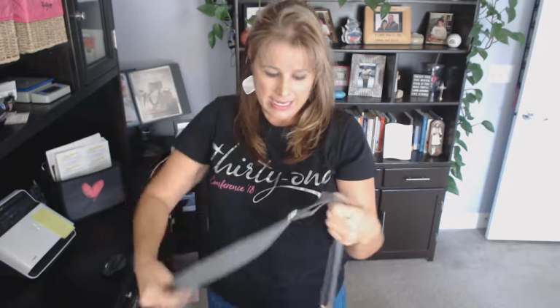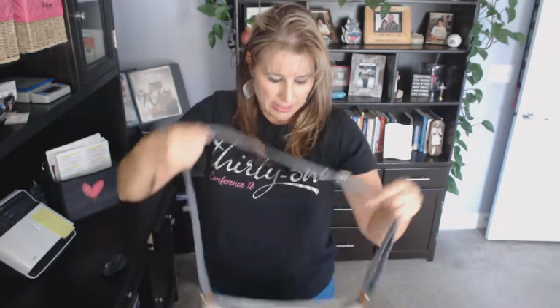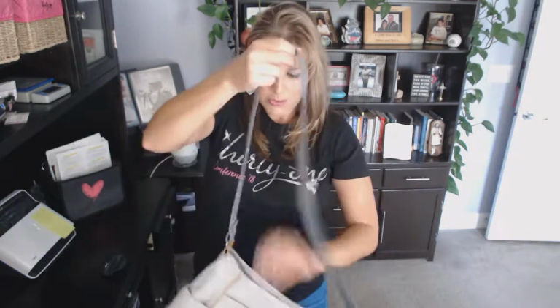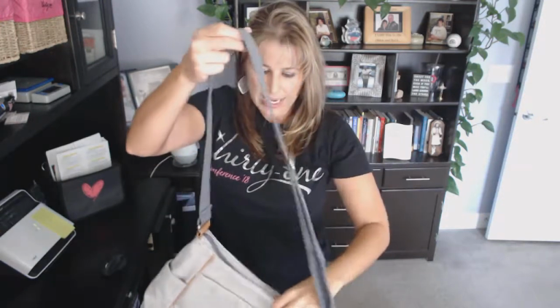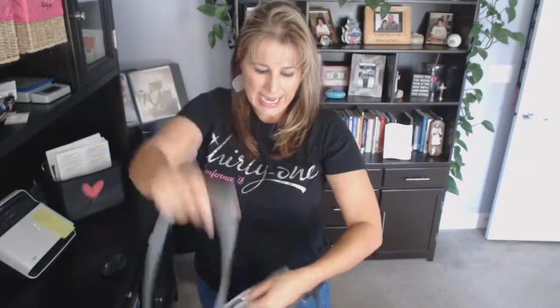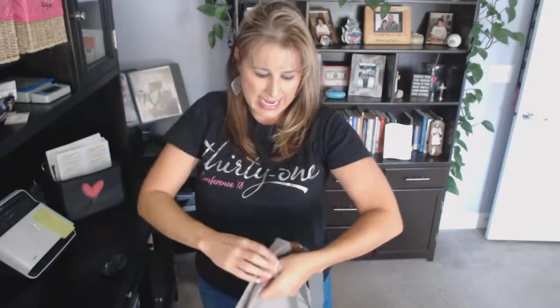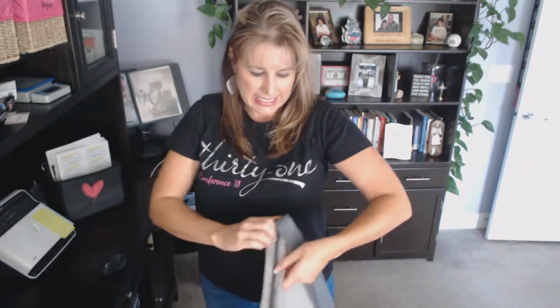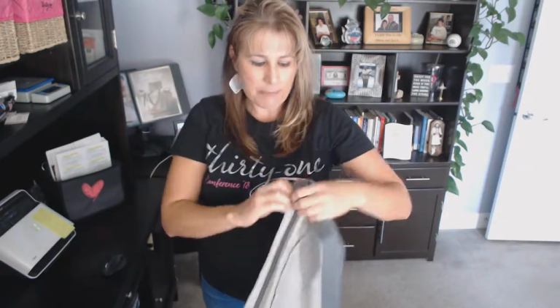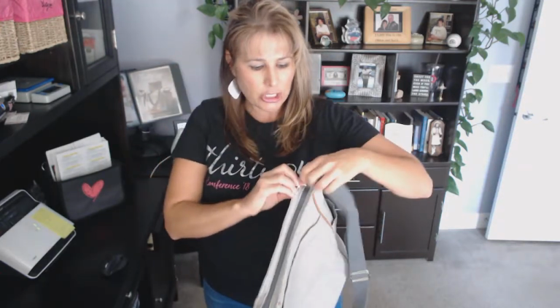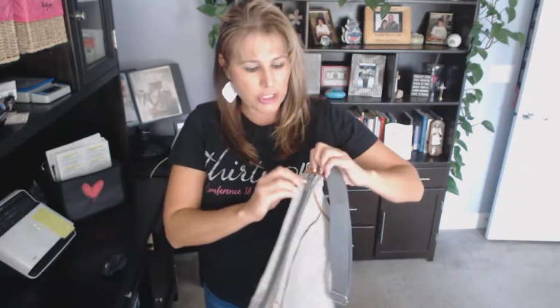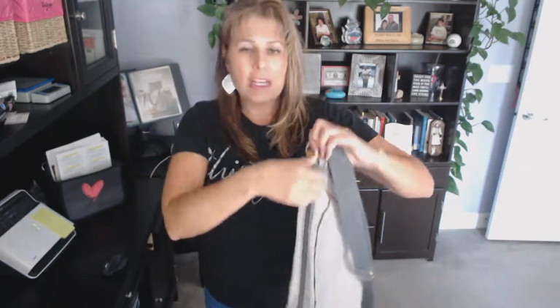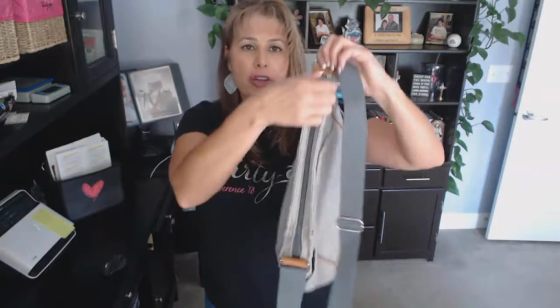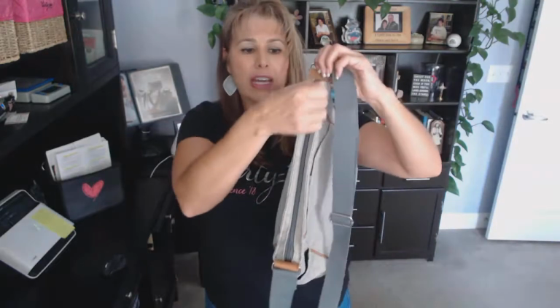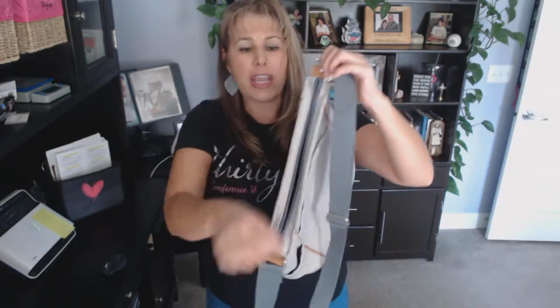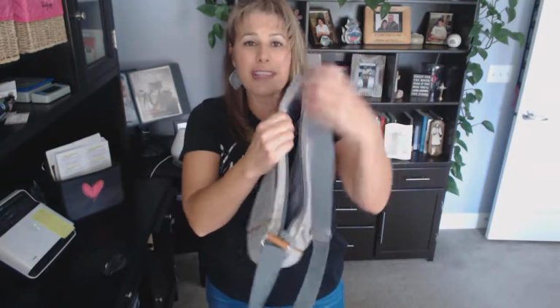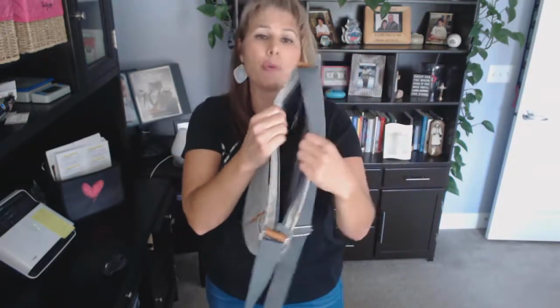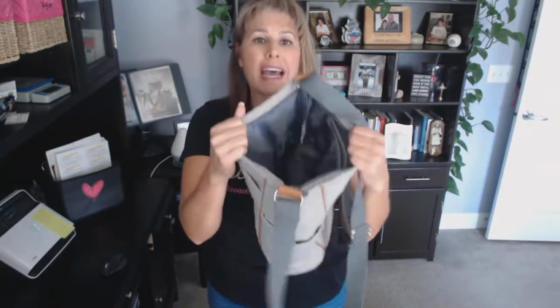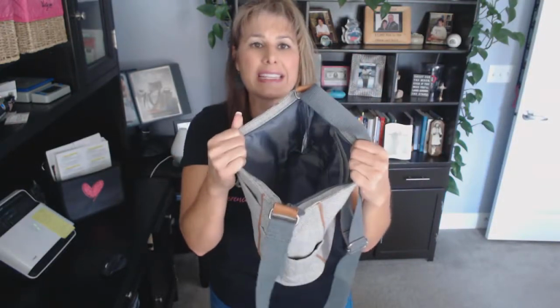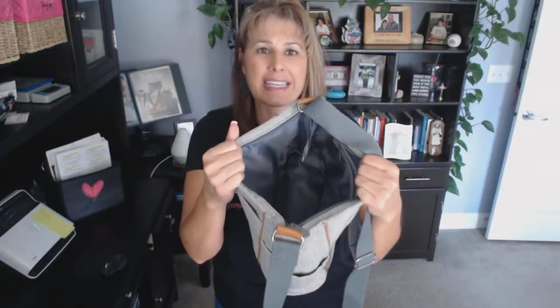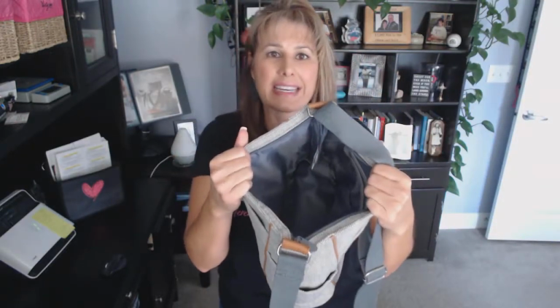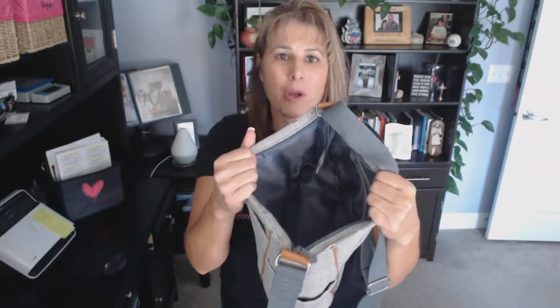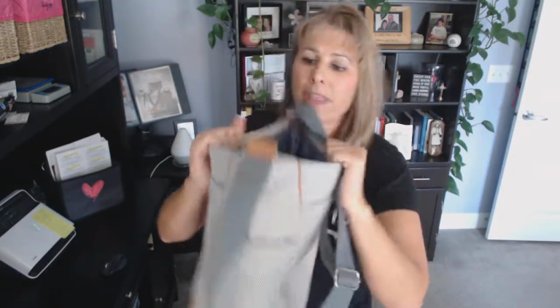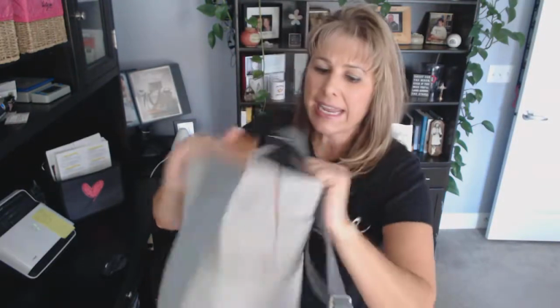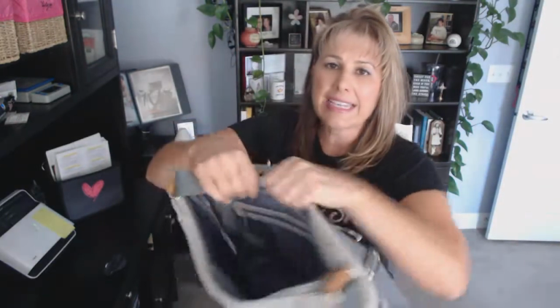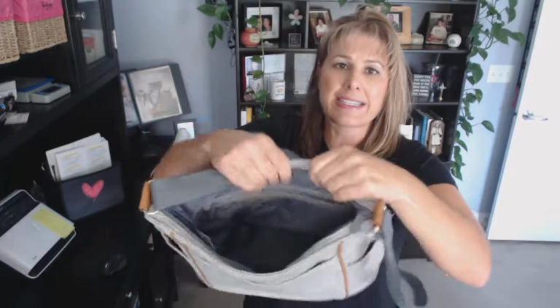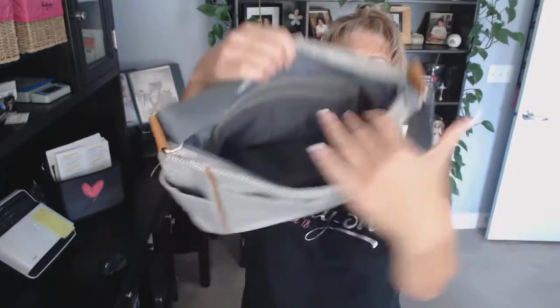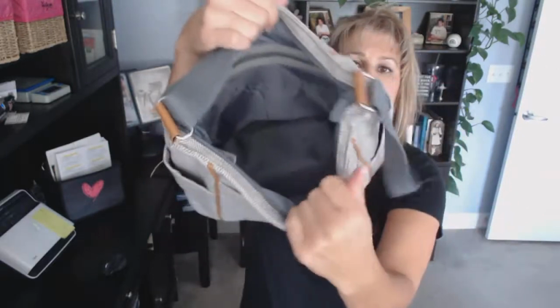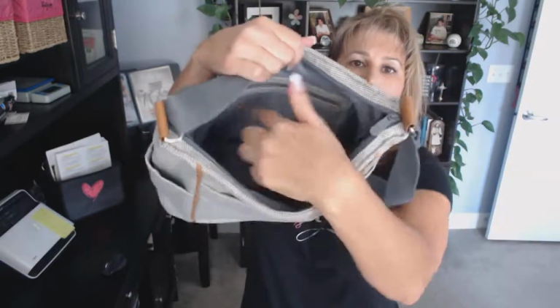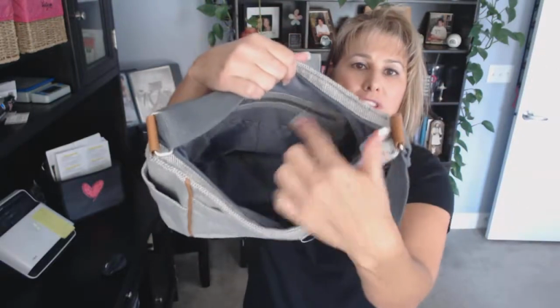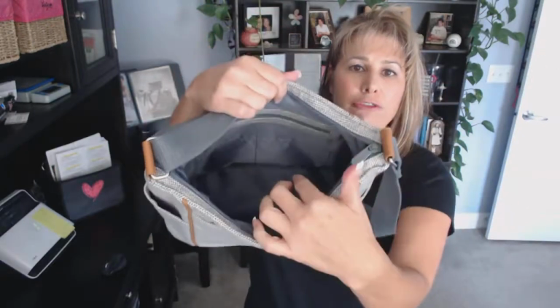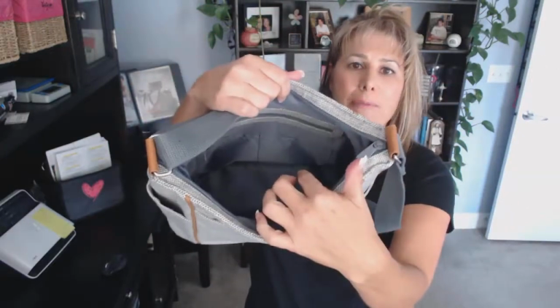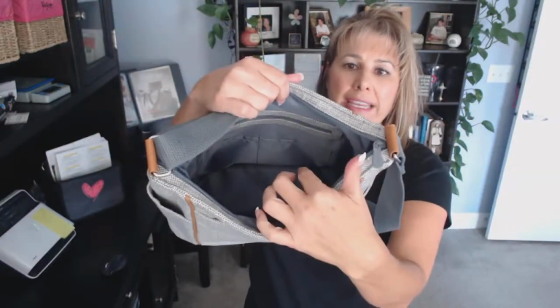This one has a zip closure to it so that everything that you put inside stays contained. It has a zipper pouch with two flat pockets.